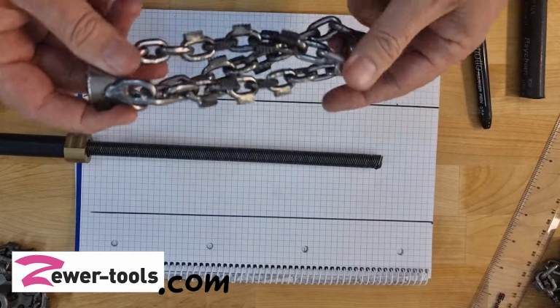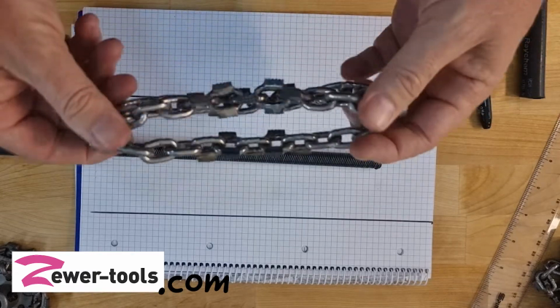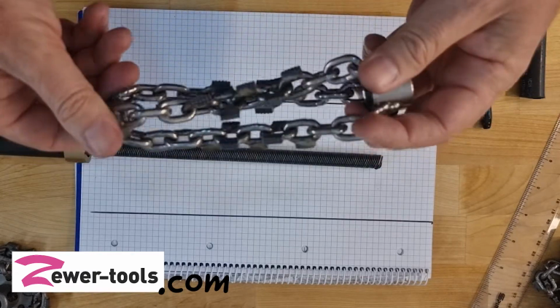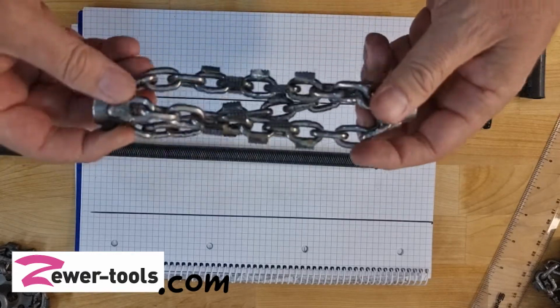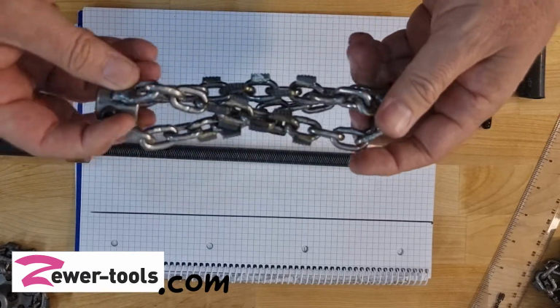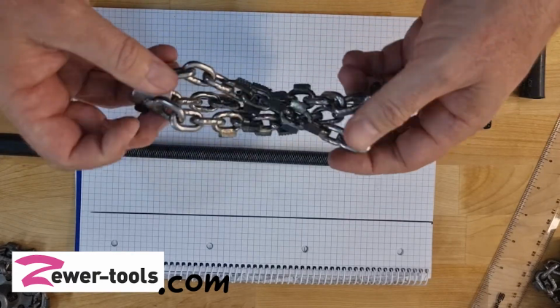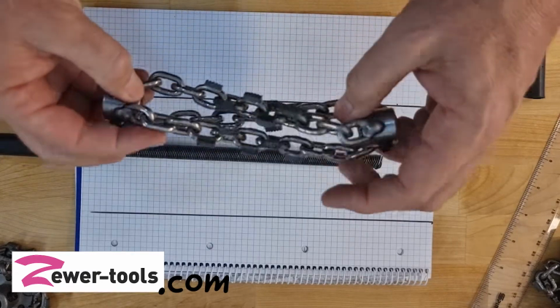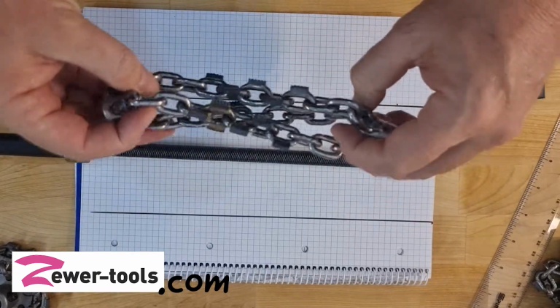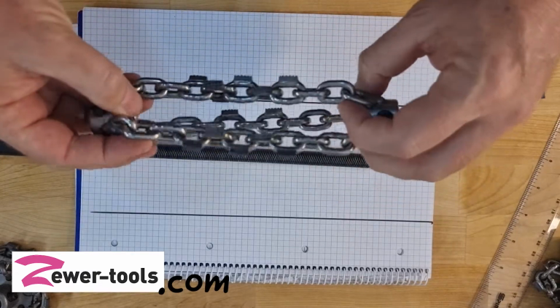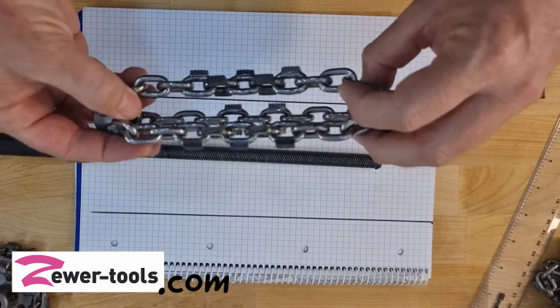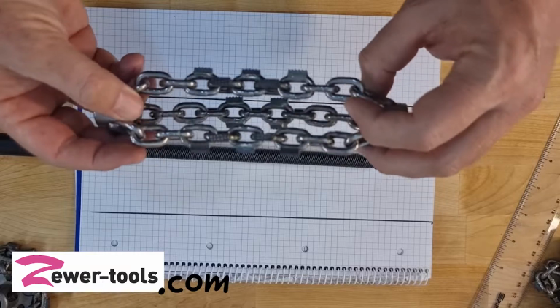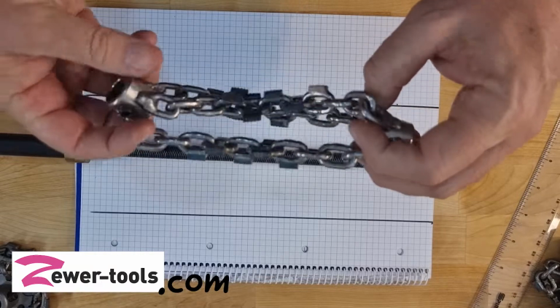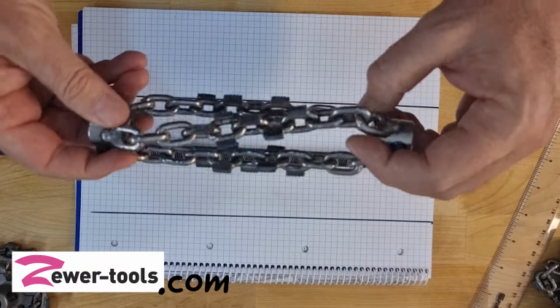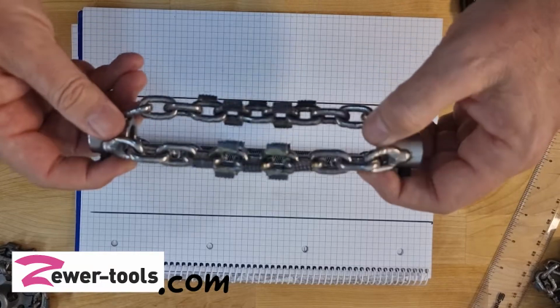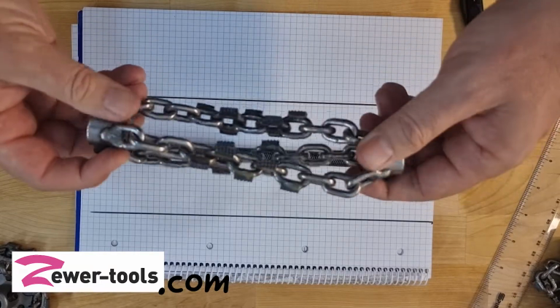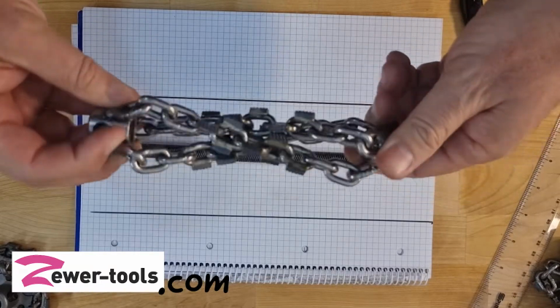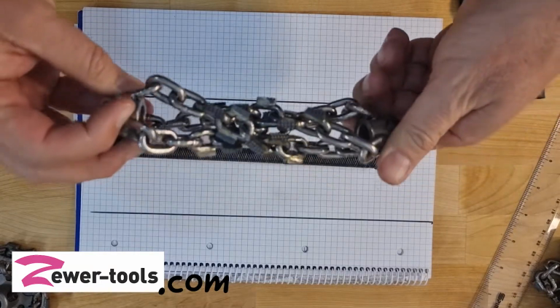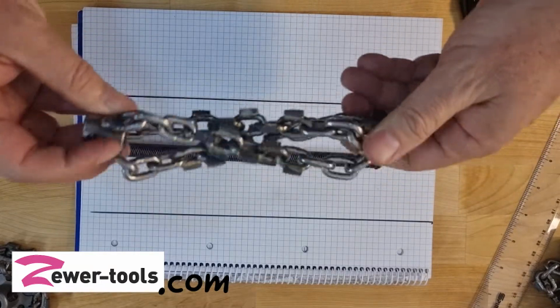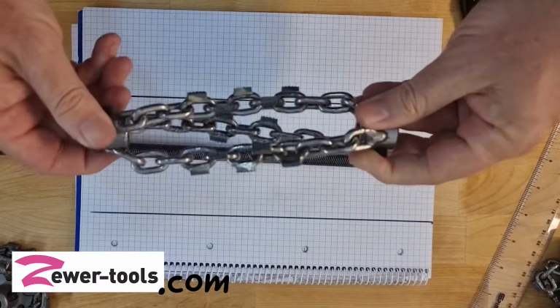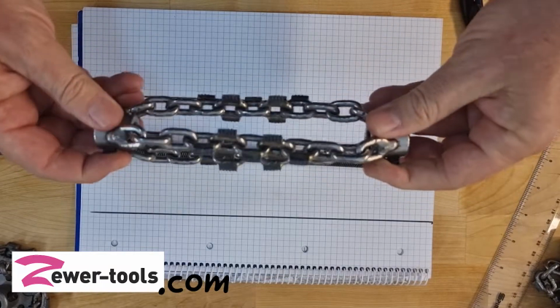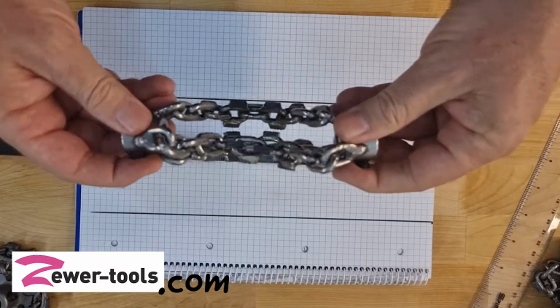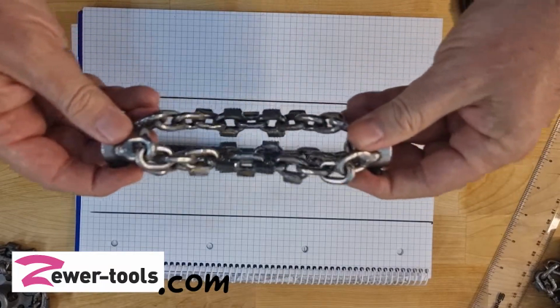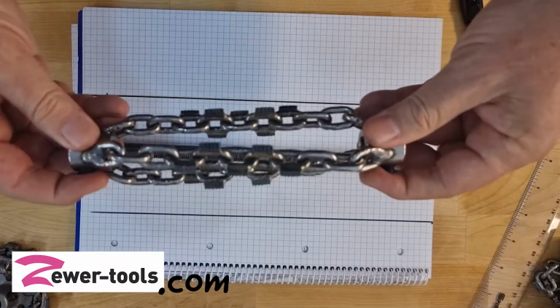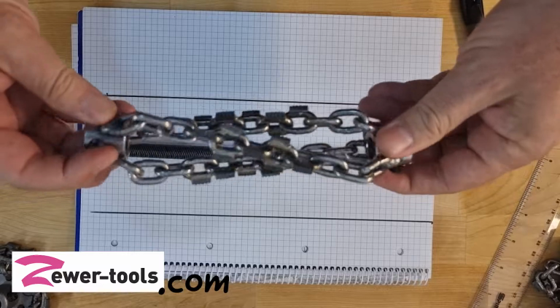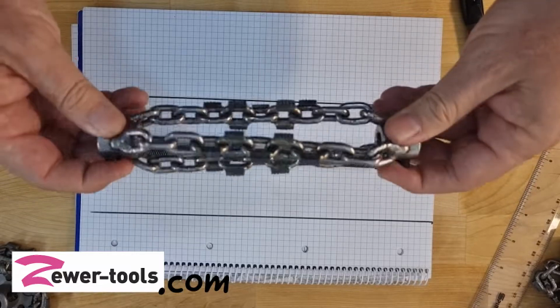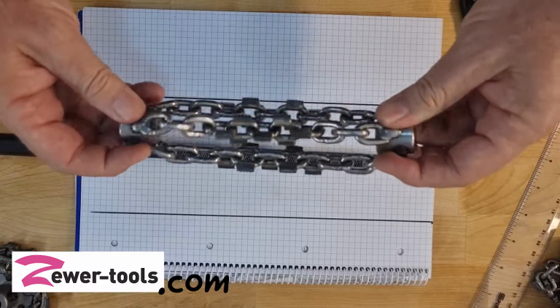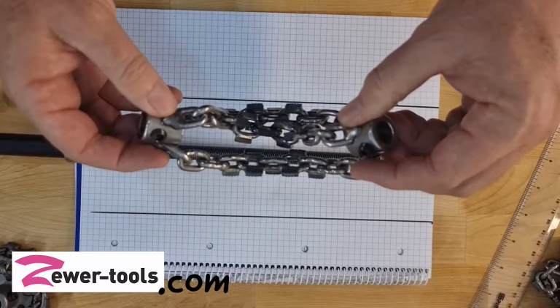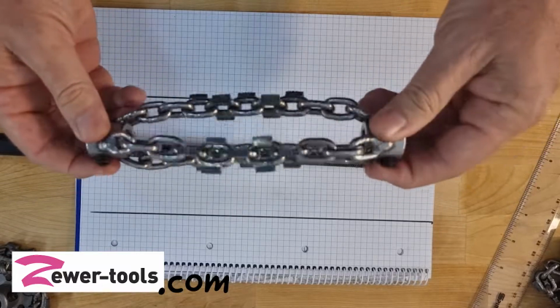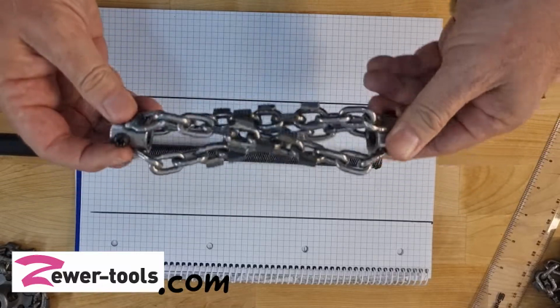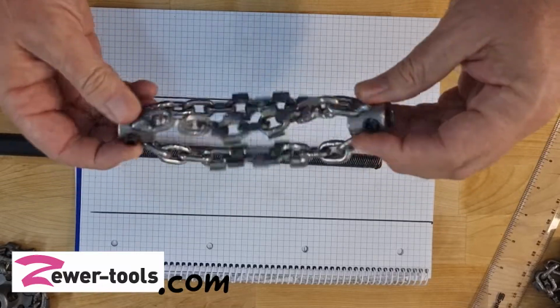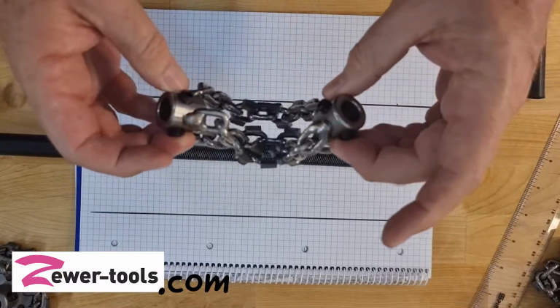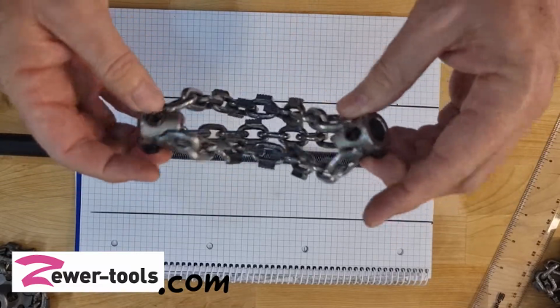I have a question from Kevin. Kevin is looking to do a light descale of a pipe and he would like to know how far apart the chains should be from the holders.